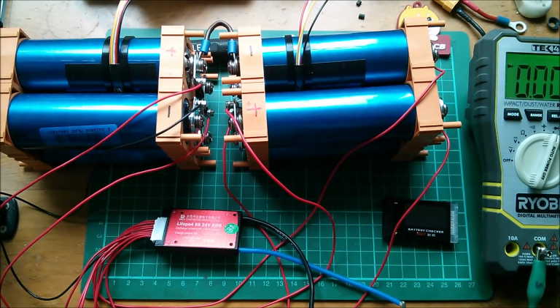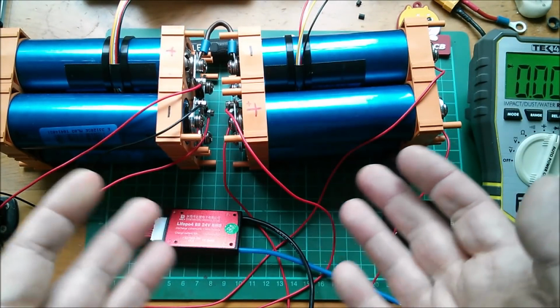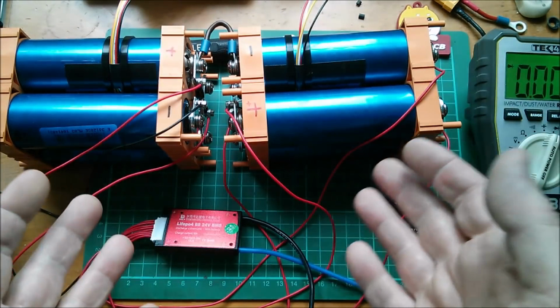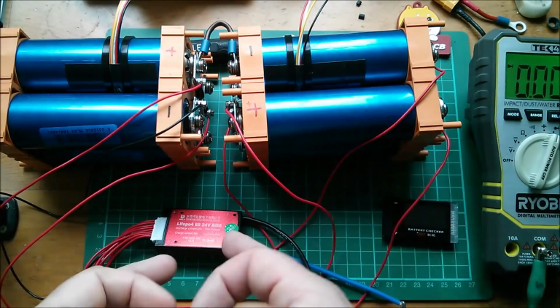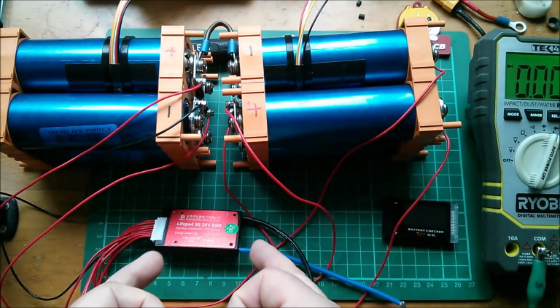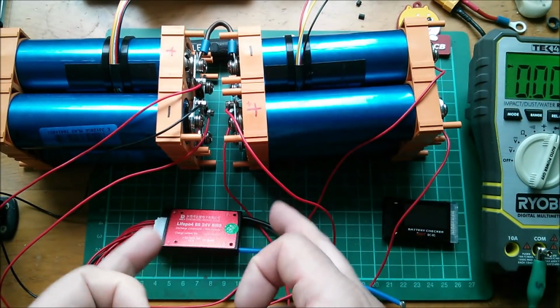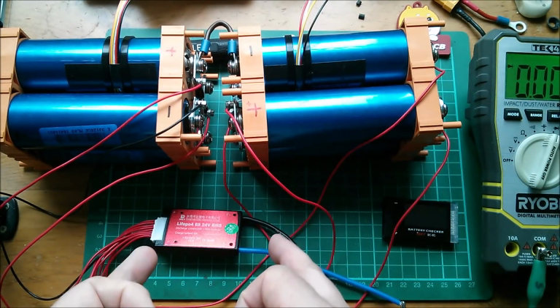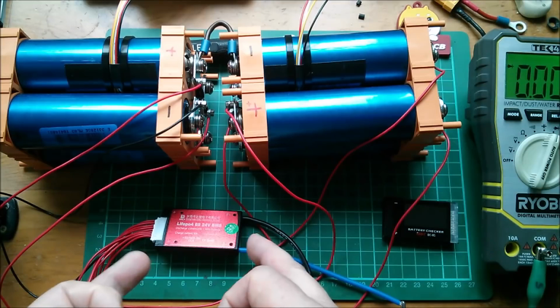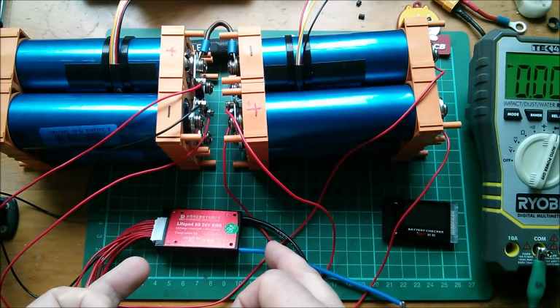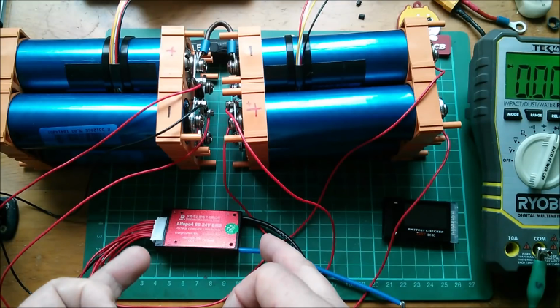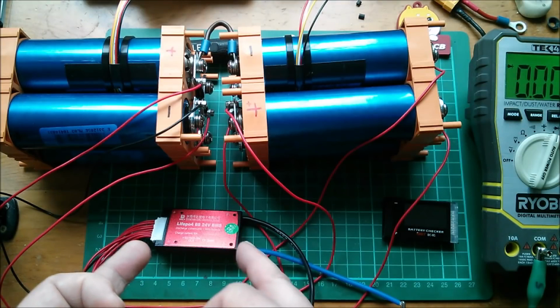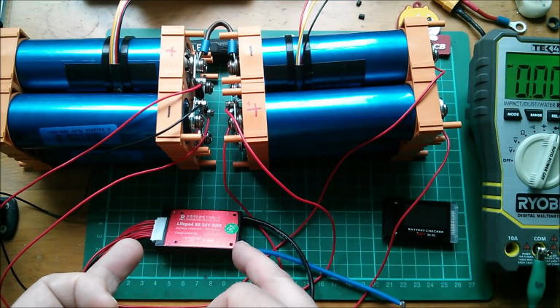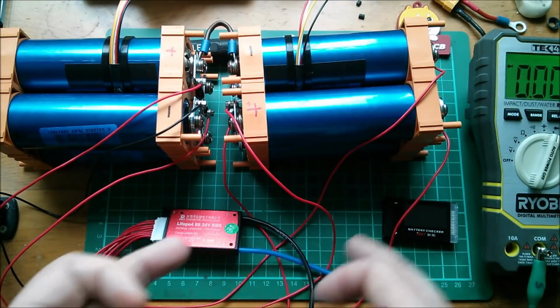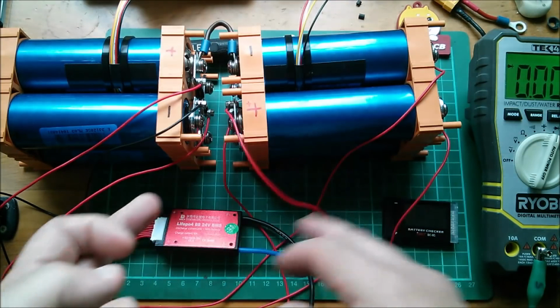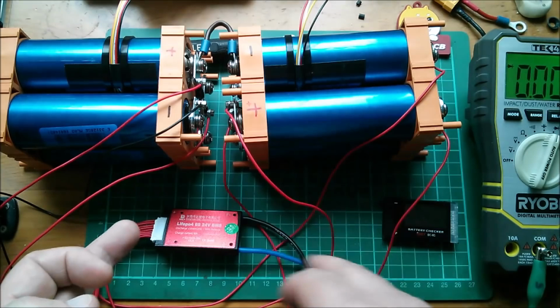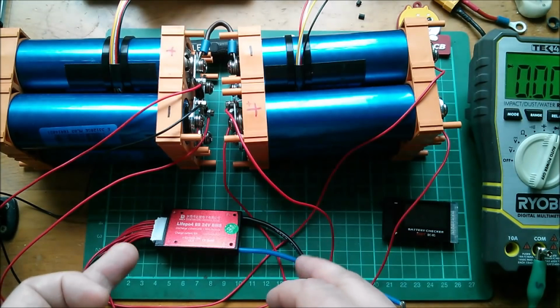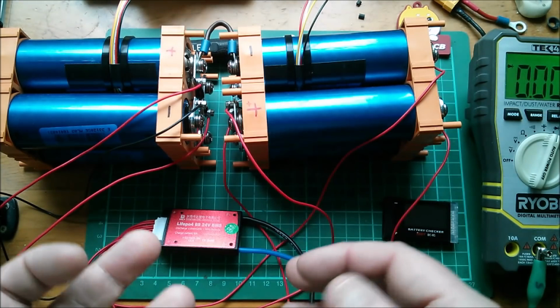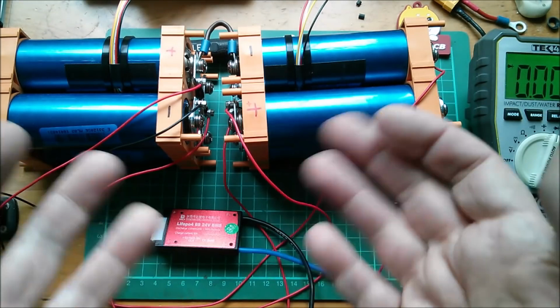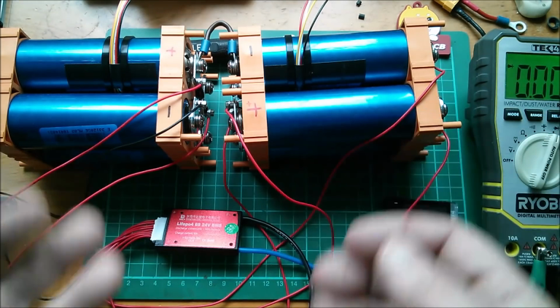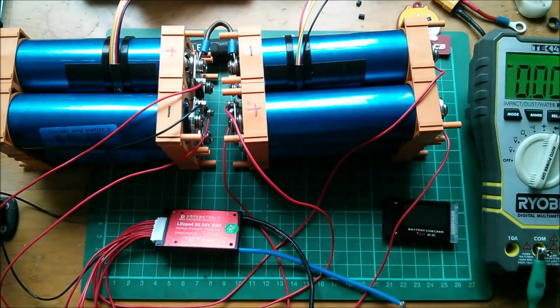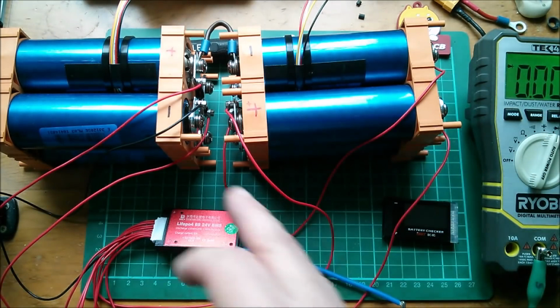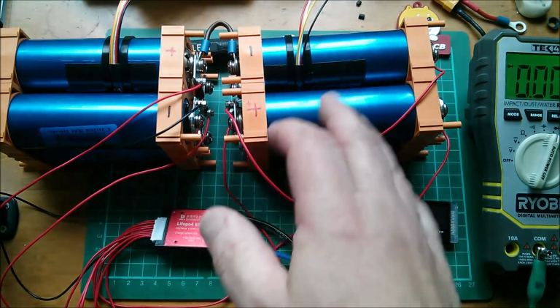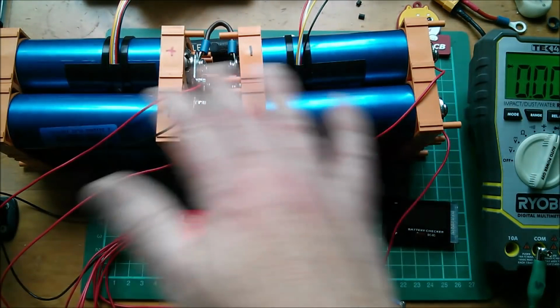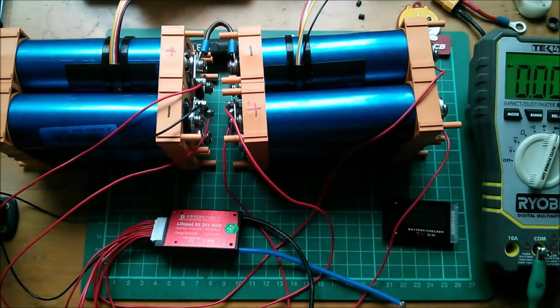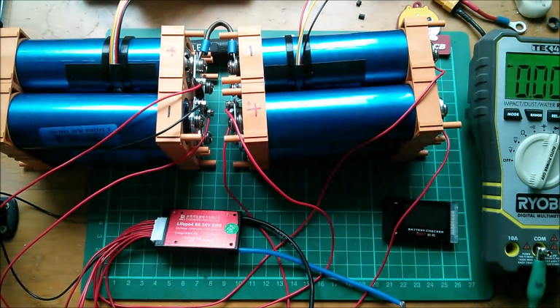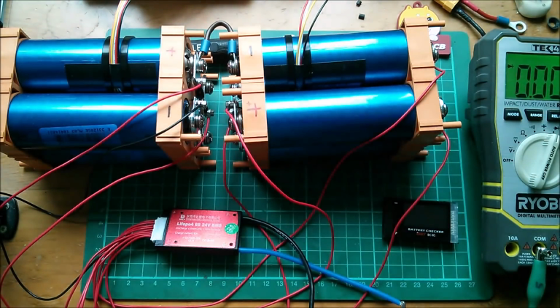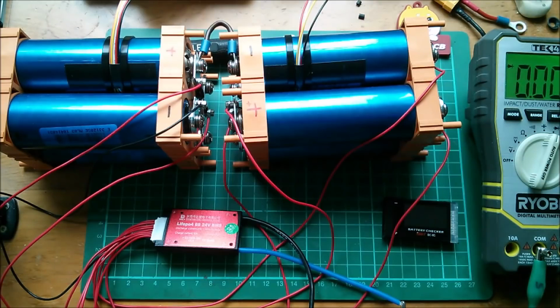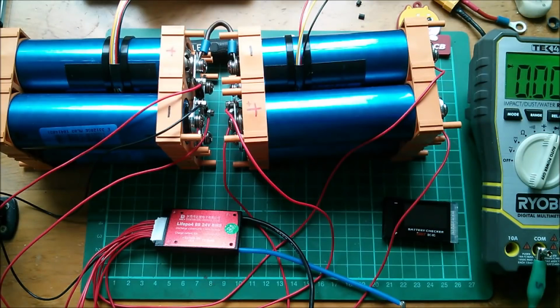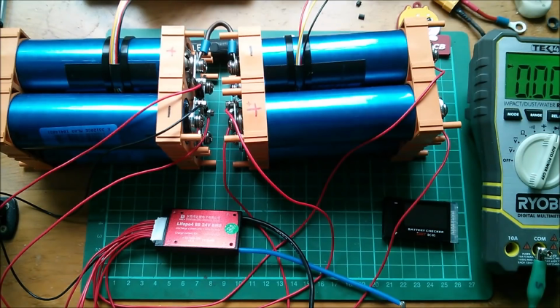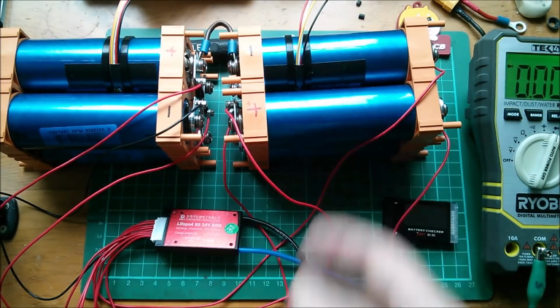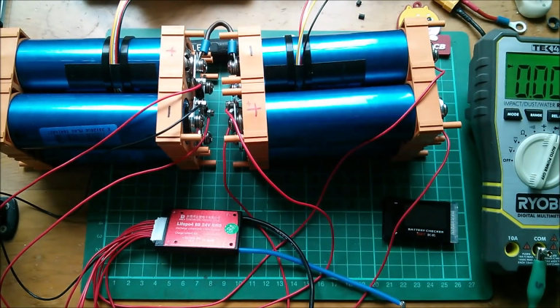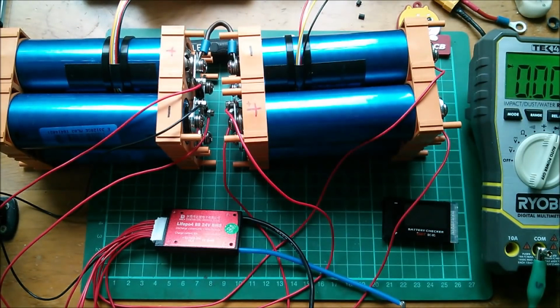But for this video, that's all I really wanted to do — just get this BMS connected, understand how it works, and get ready for the next stage, which is to solar charge this pack. So for the moment, cheerio.